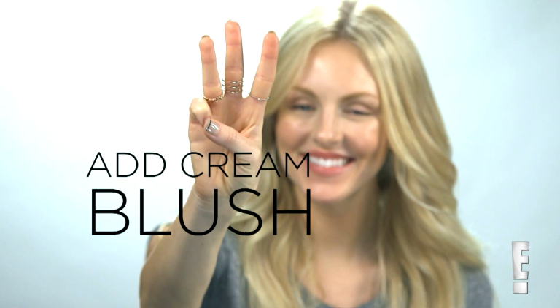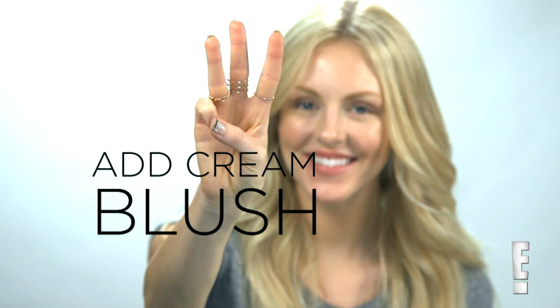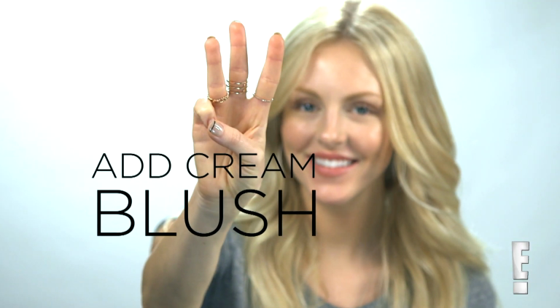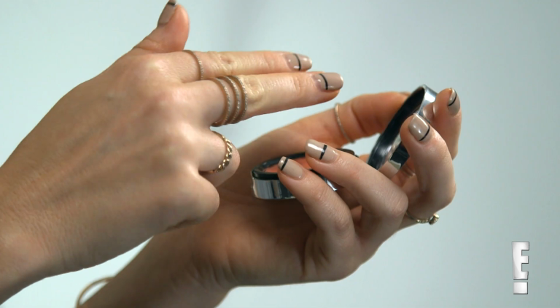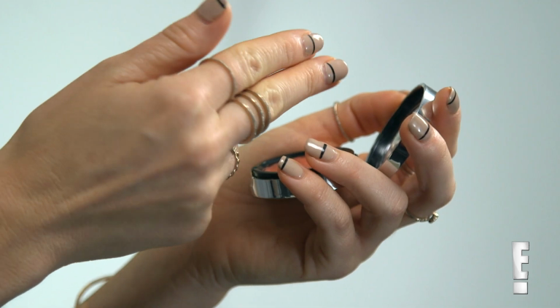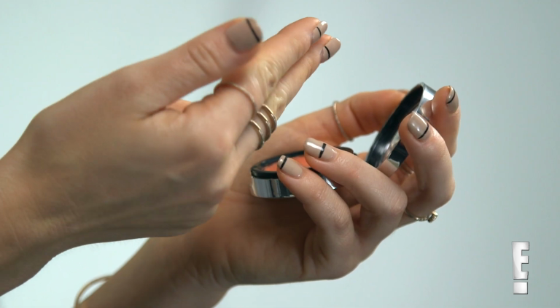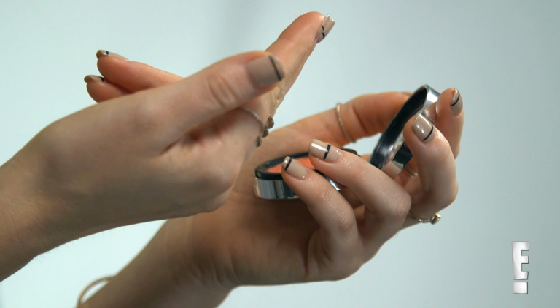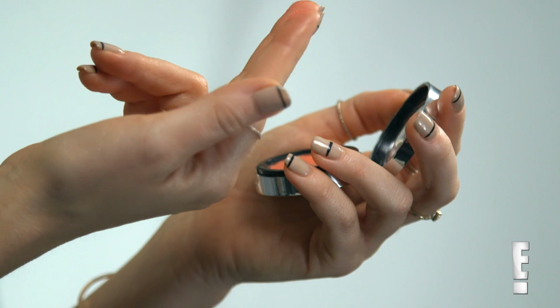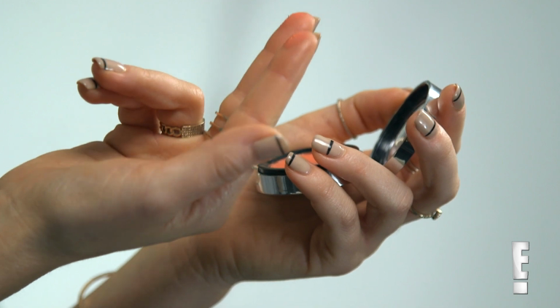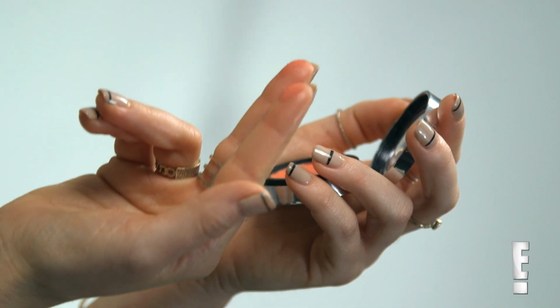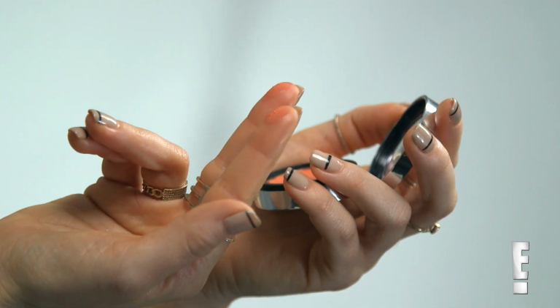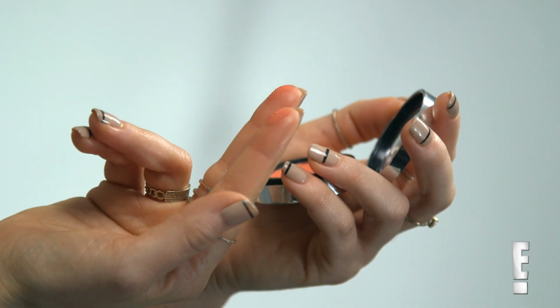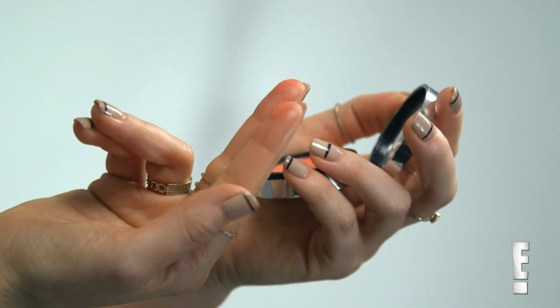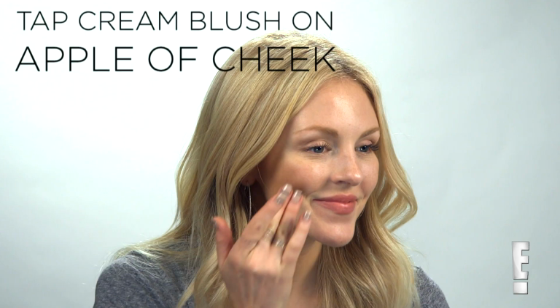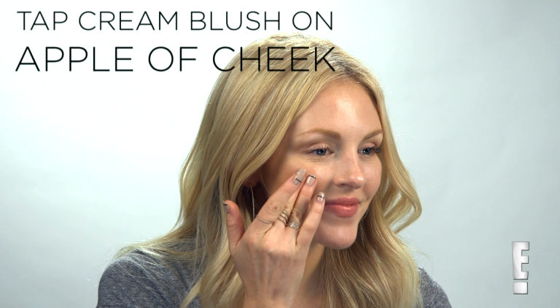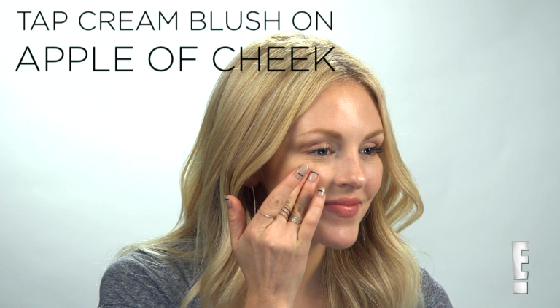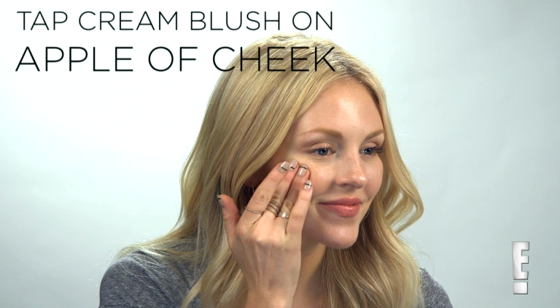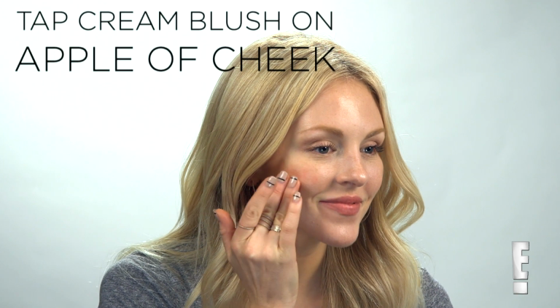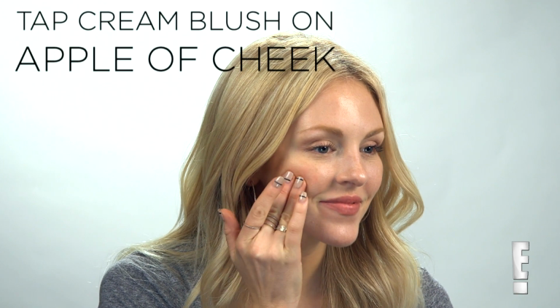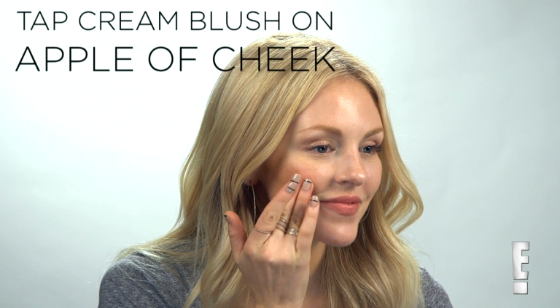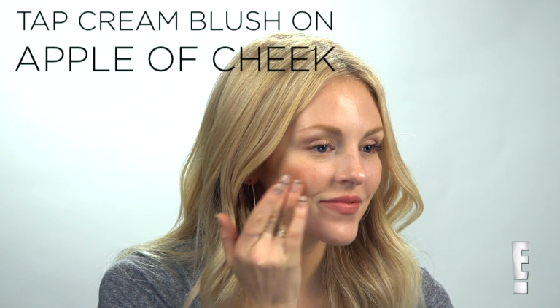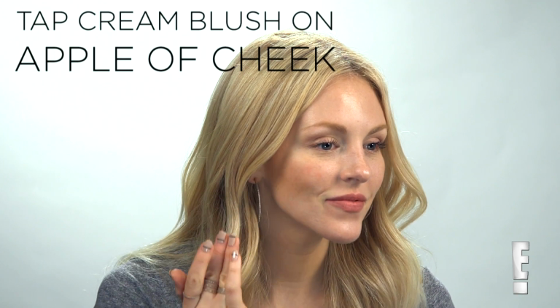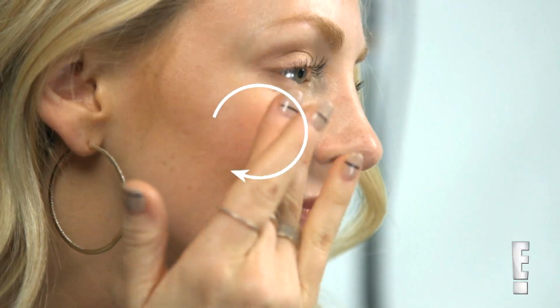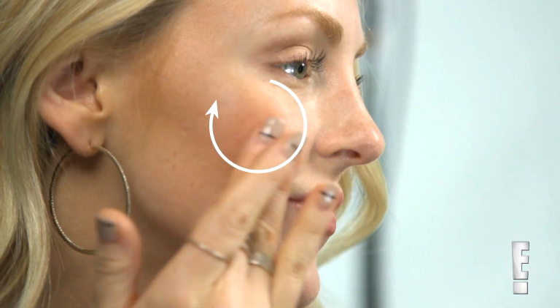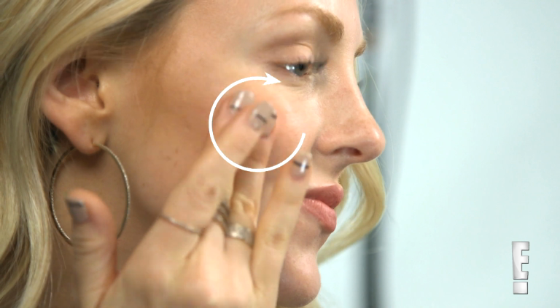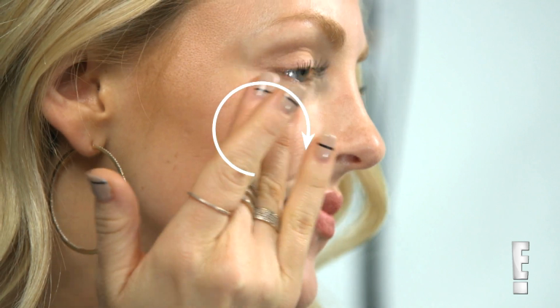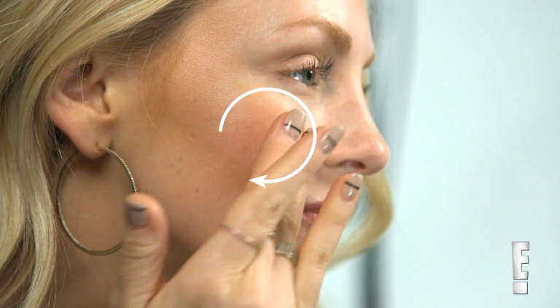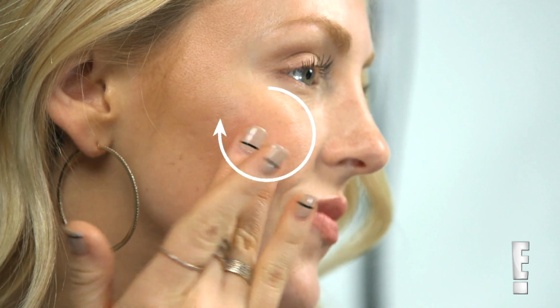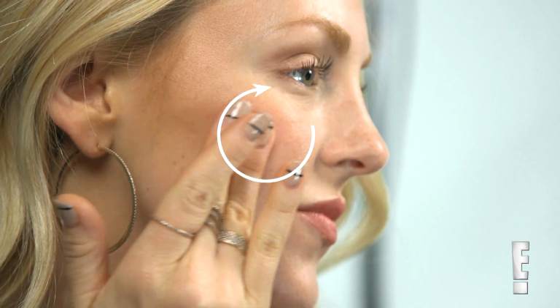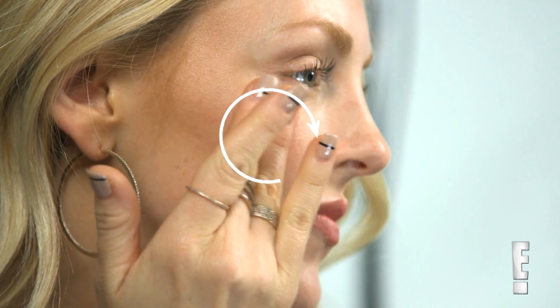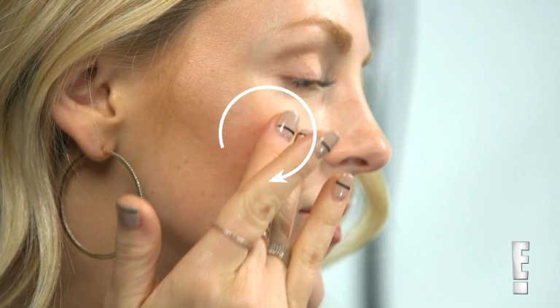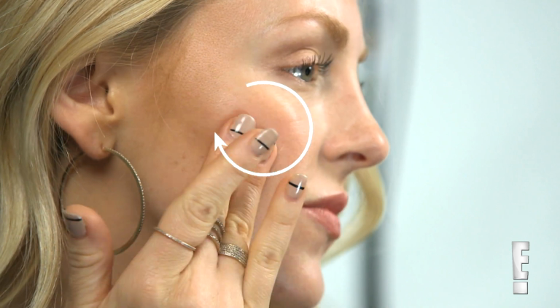Next, apply a cream blush to the apples of your cheeks. You only want to use a small amount for a natural pop of color. Use two fingers and lightly tap your skin in a small circular motion.